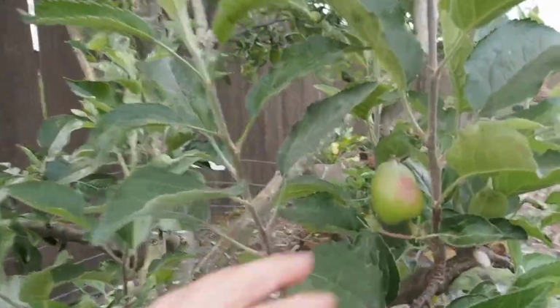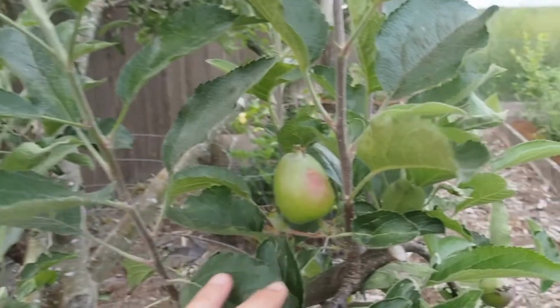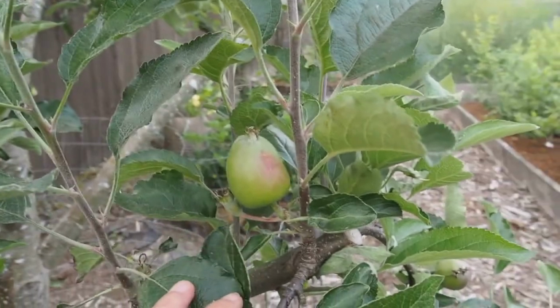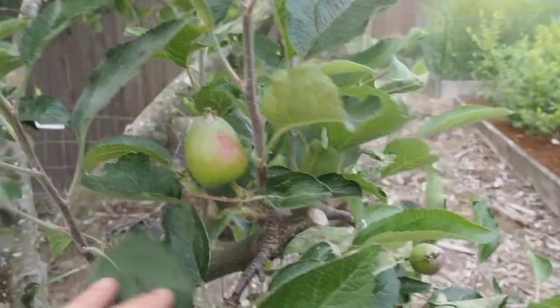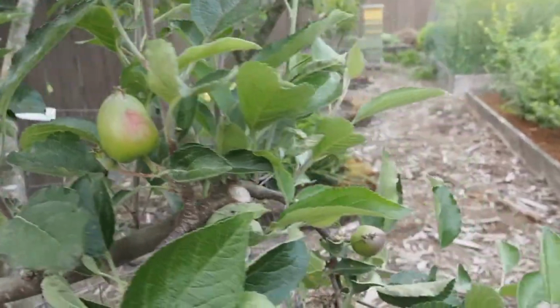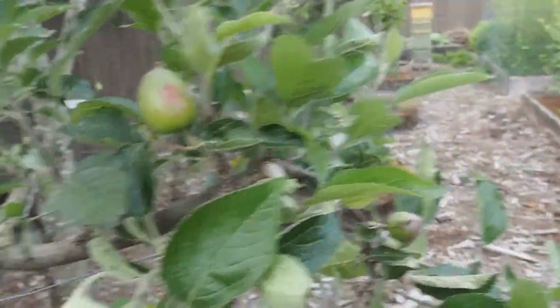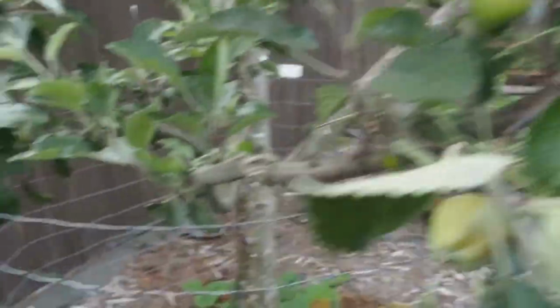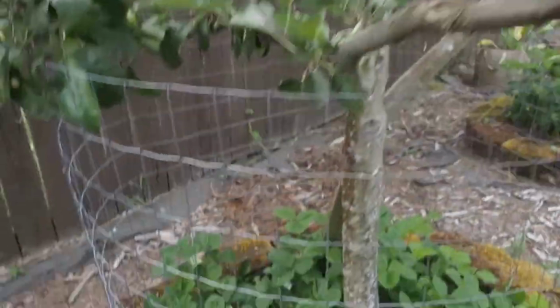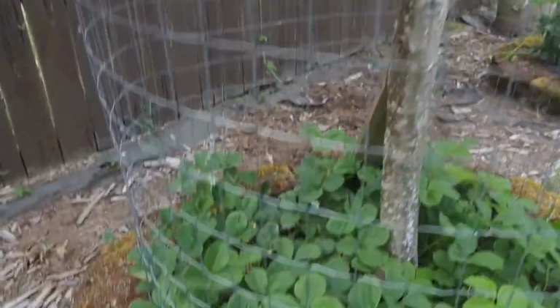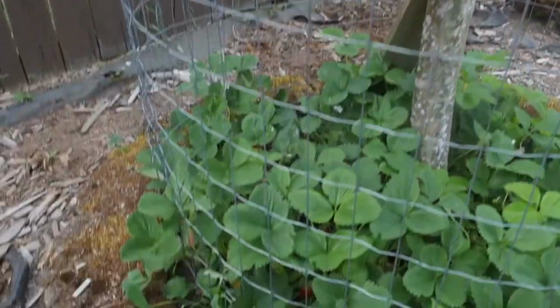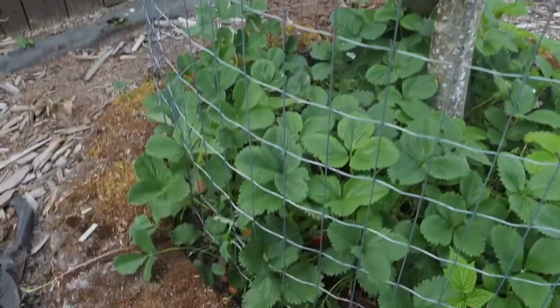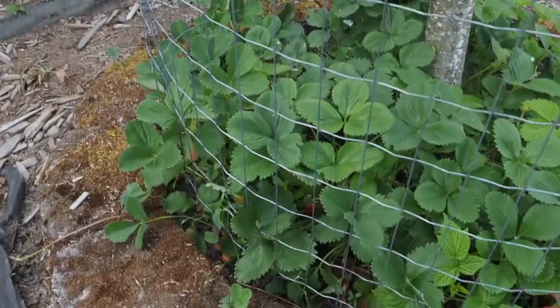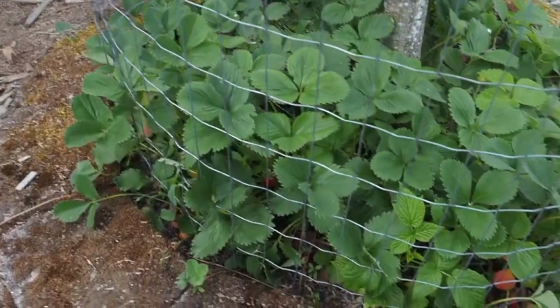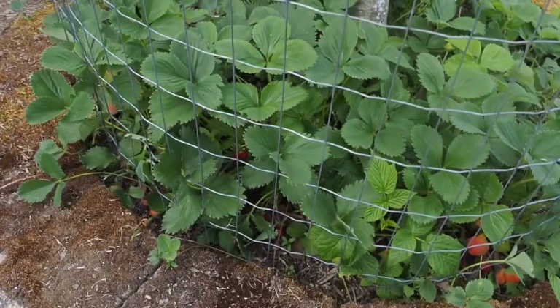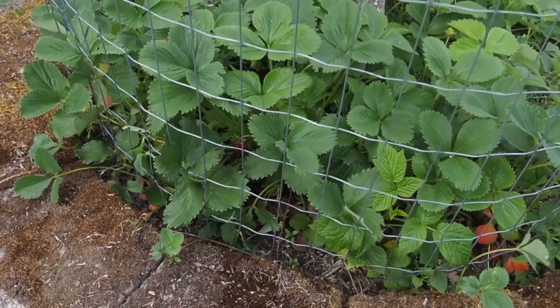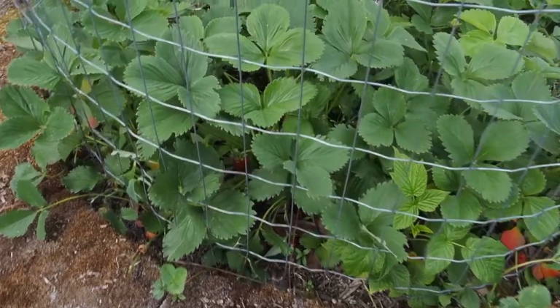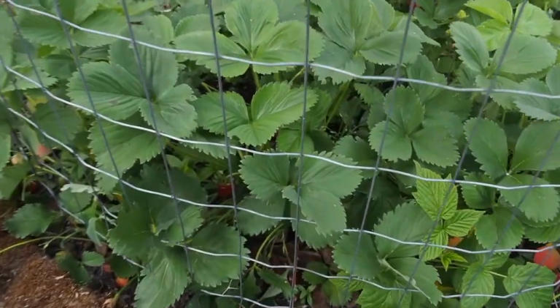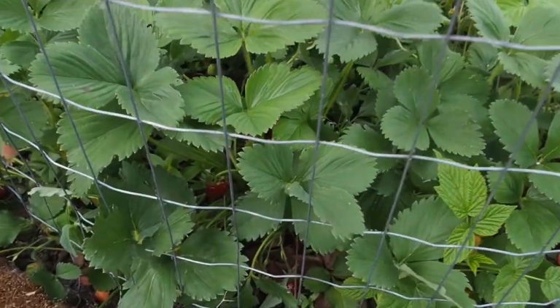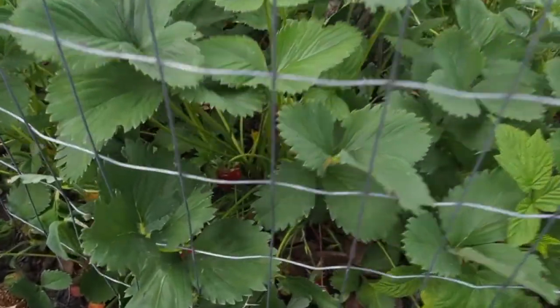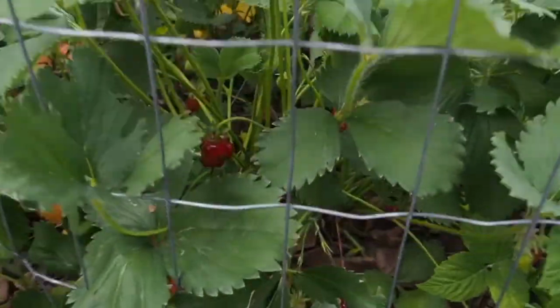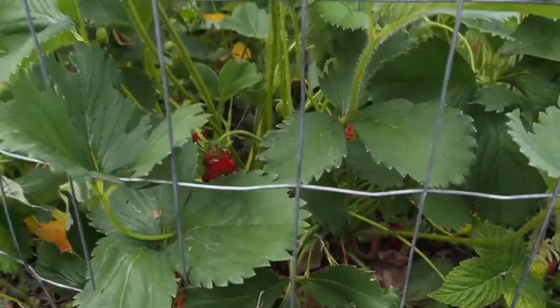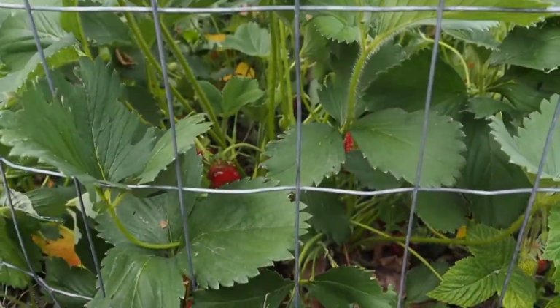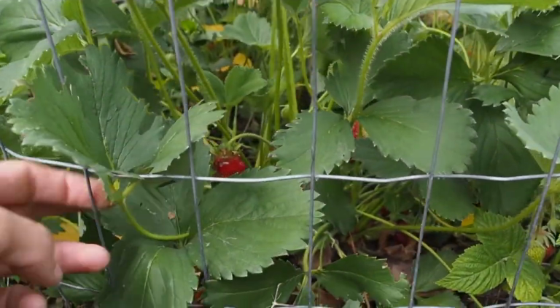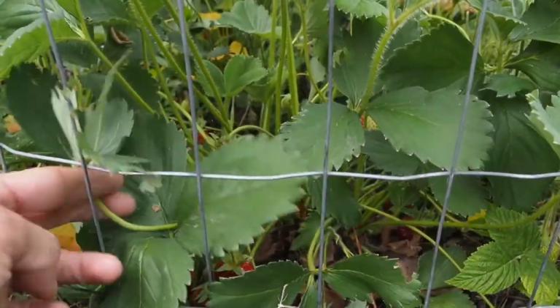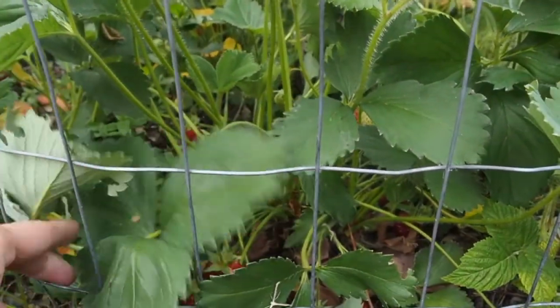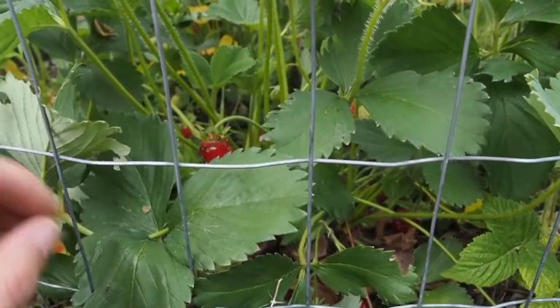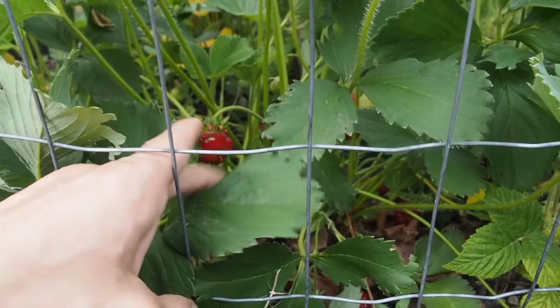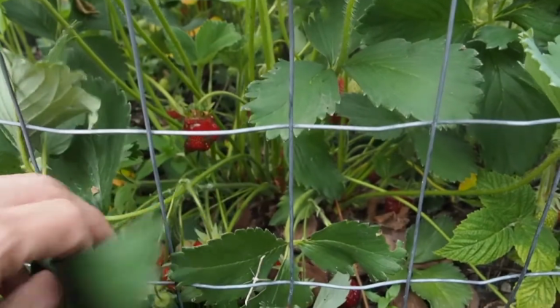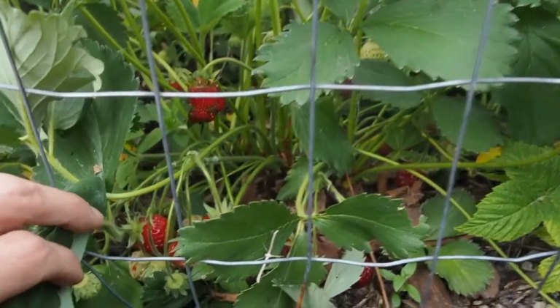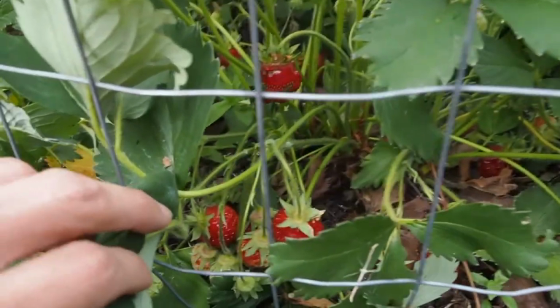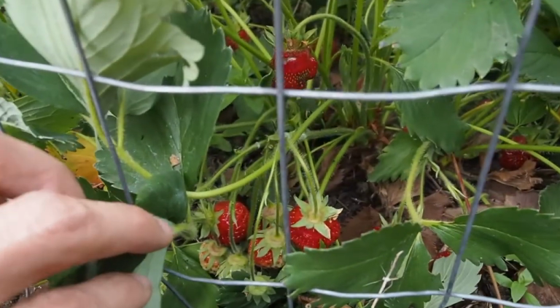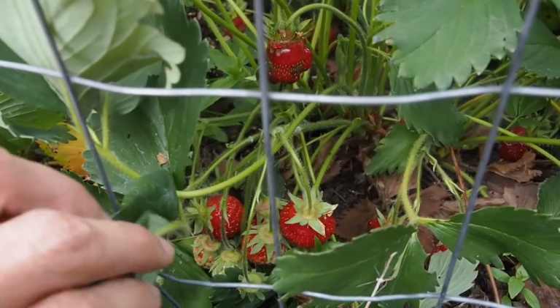of apples, but underneath it I've got some strawberries and these are a Shucksan variety. These were my favorite variety last year — they got nice big strawberries and it was pretty productive.